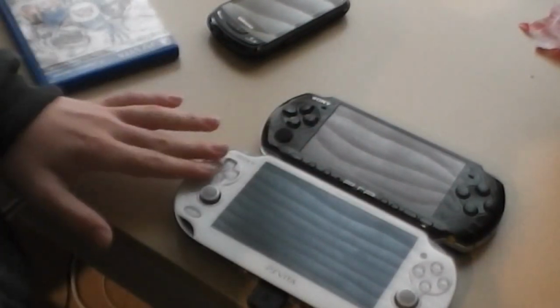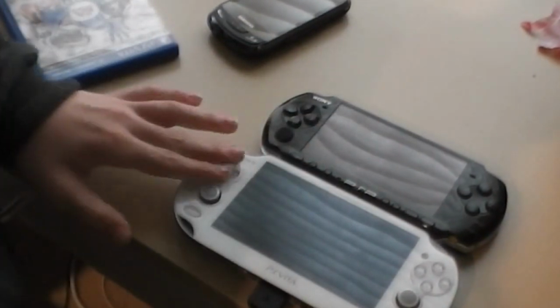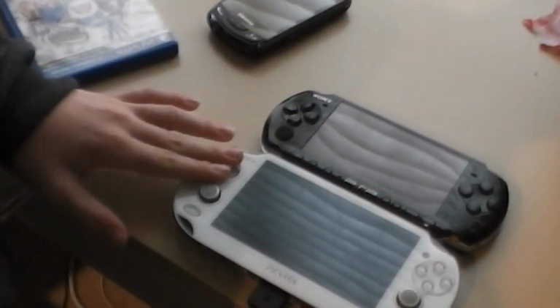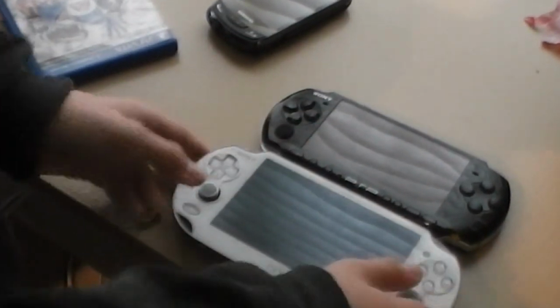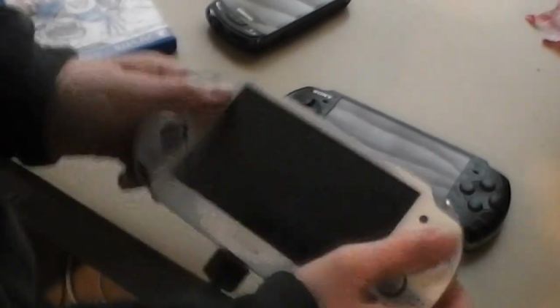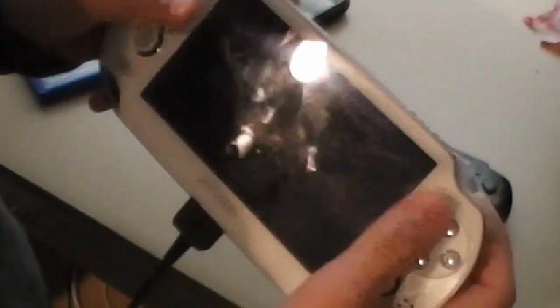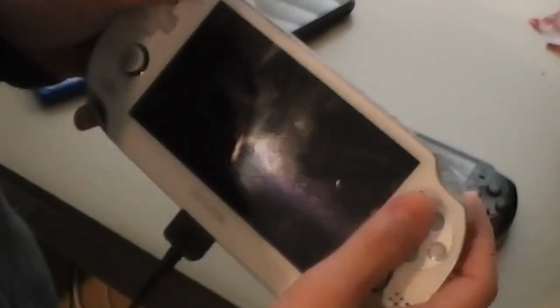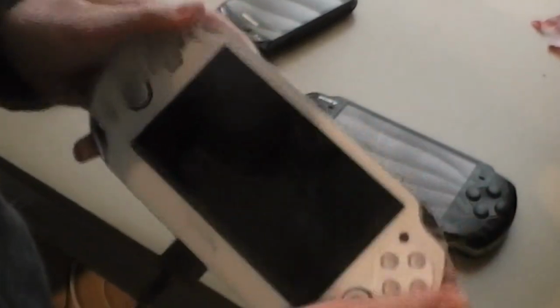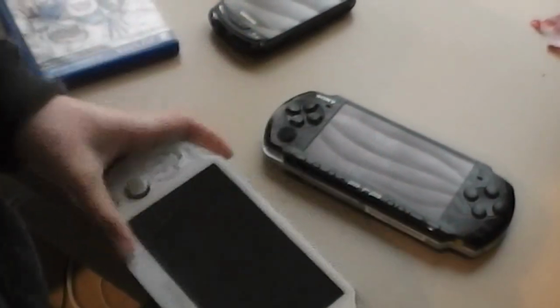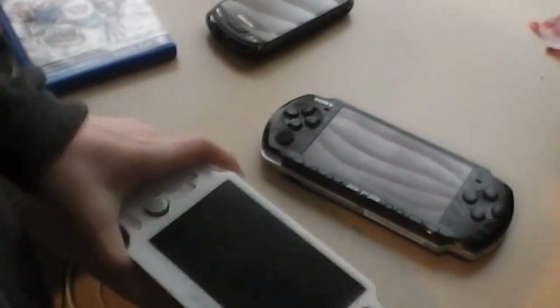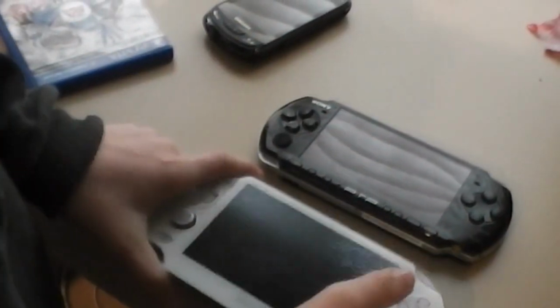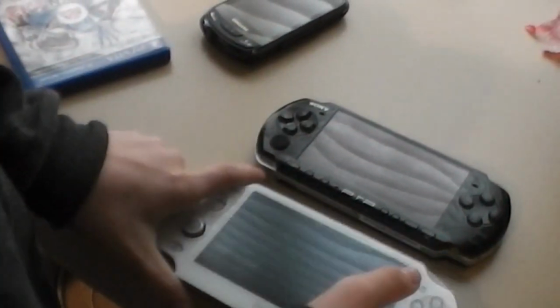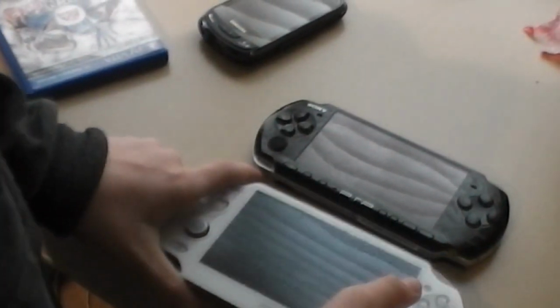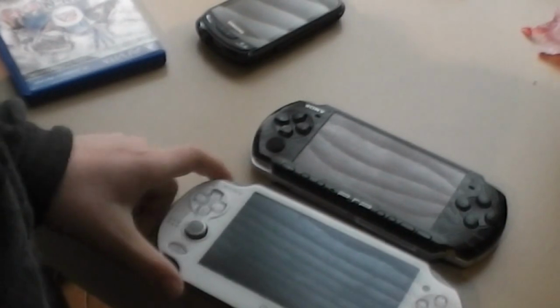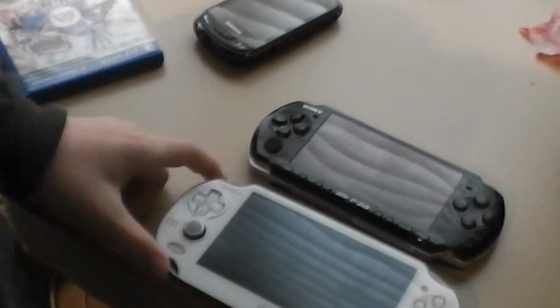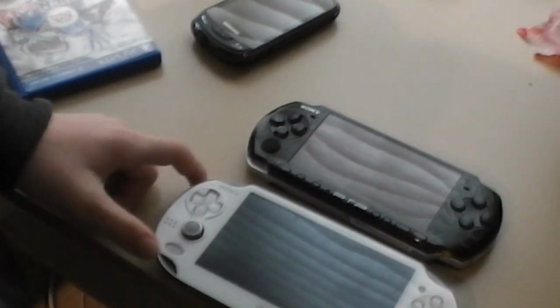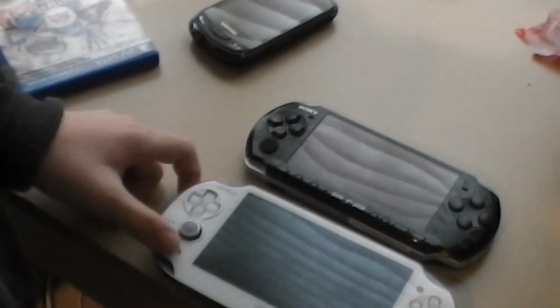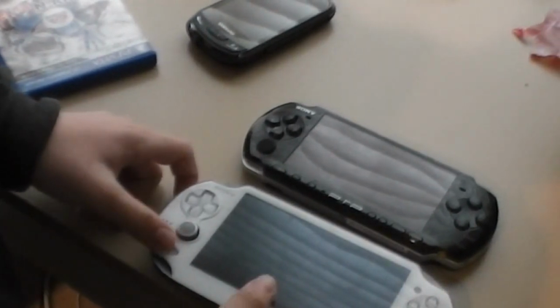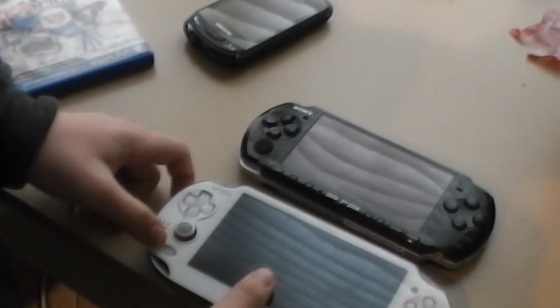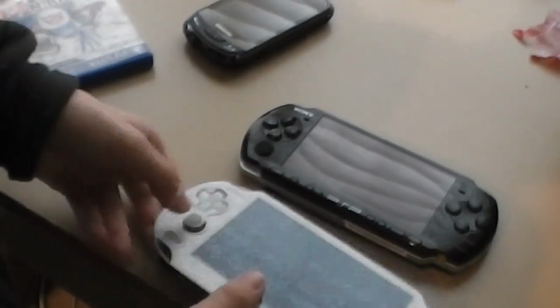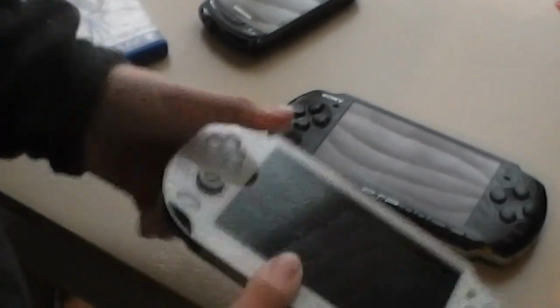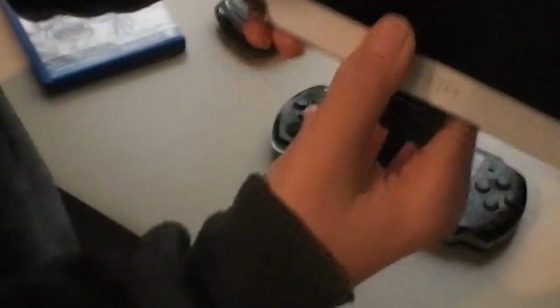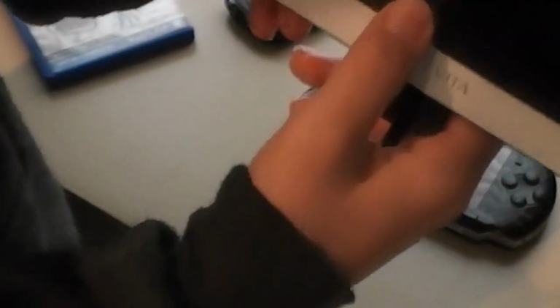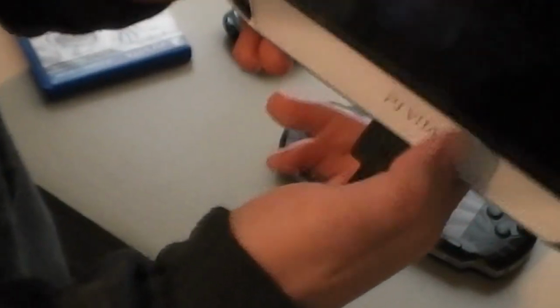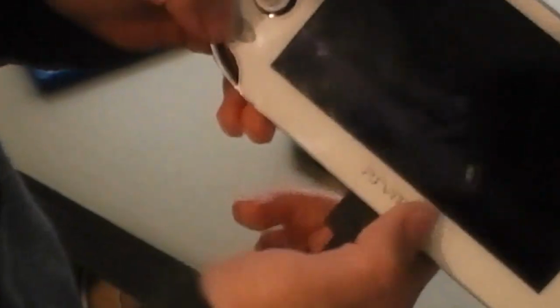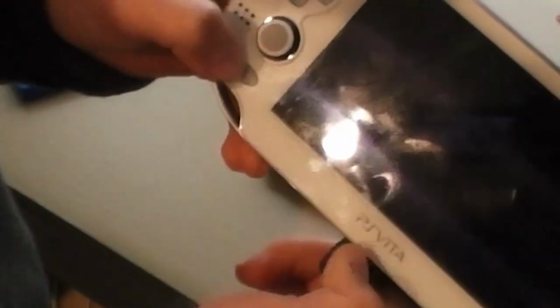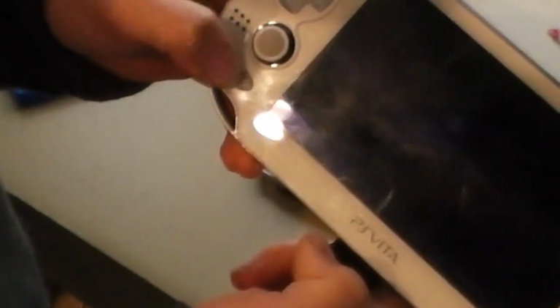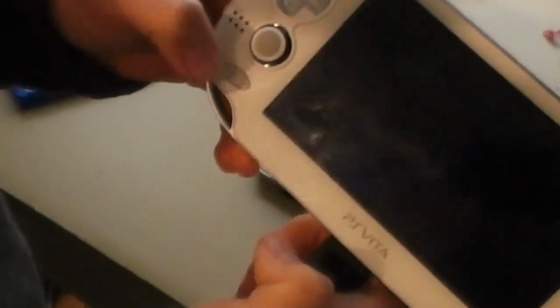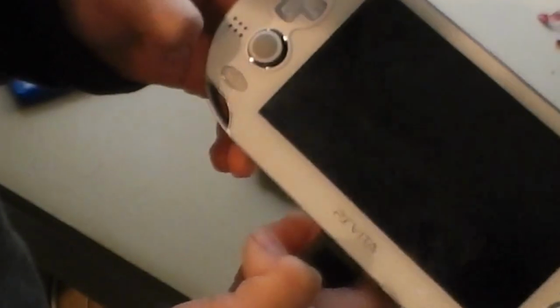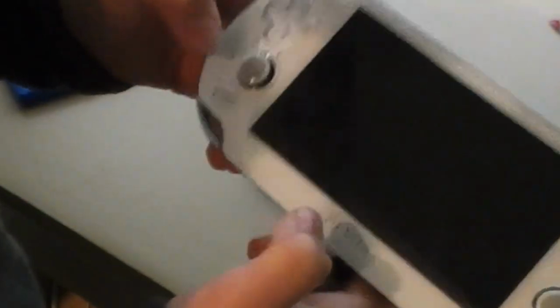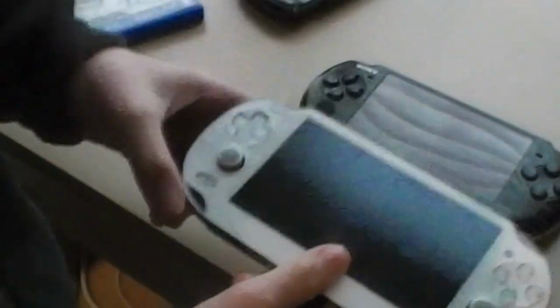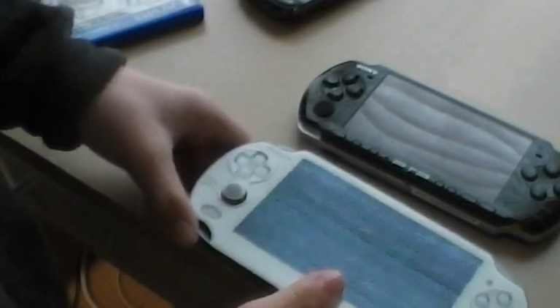The two sides are the same on each system, and the buttons are pretty much in the same place on each system.